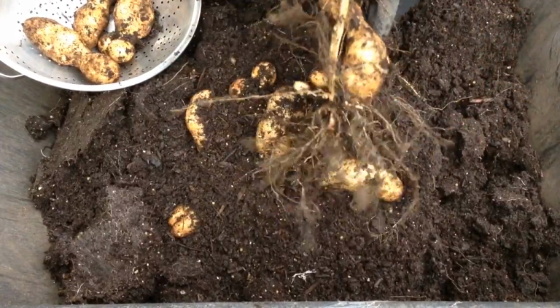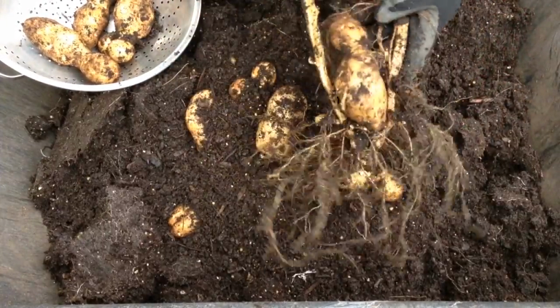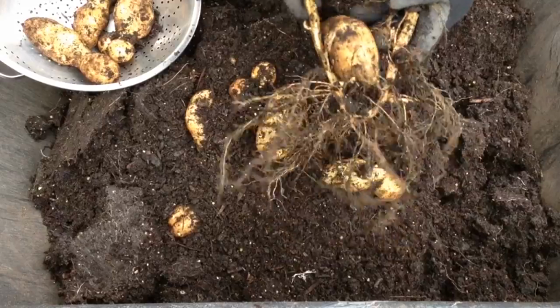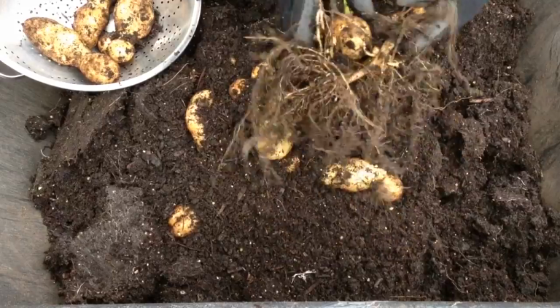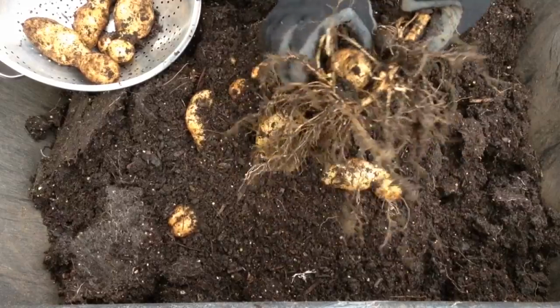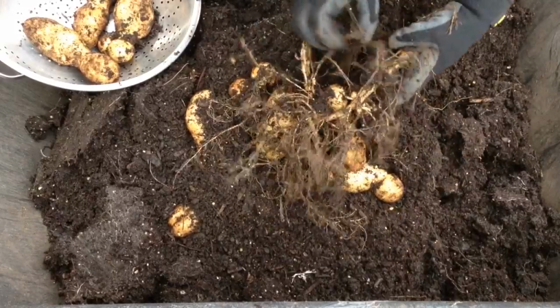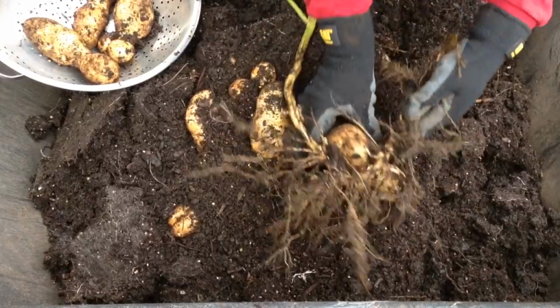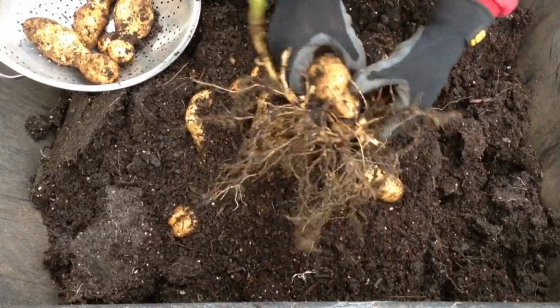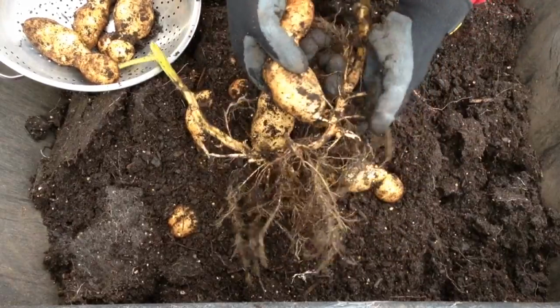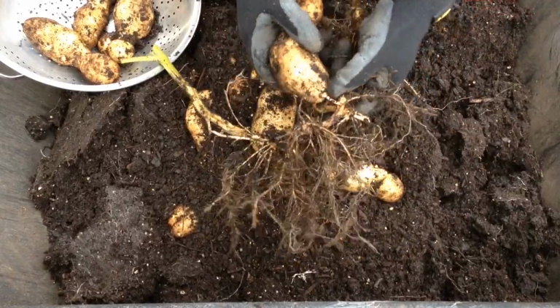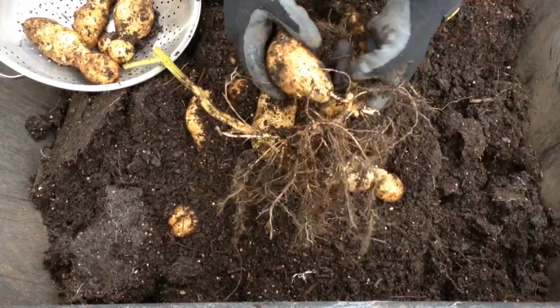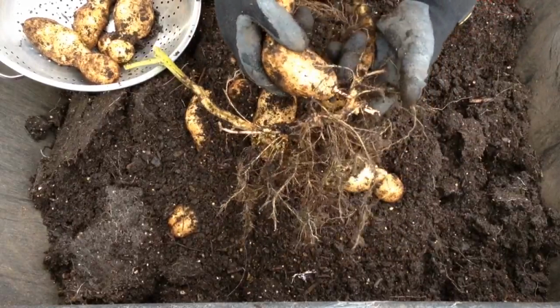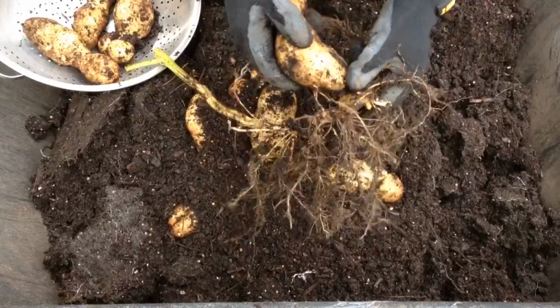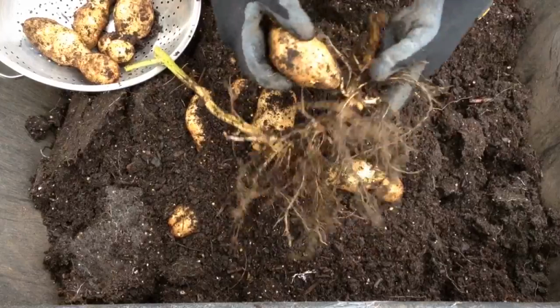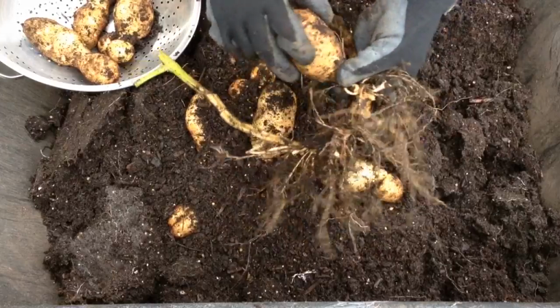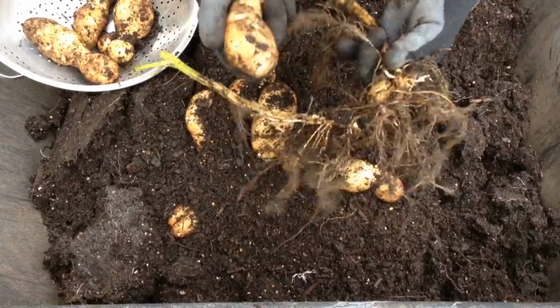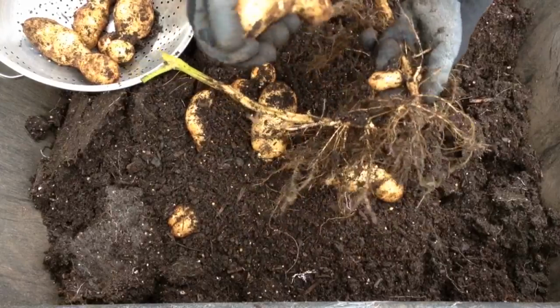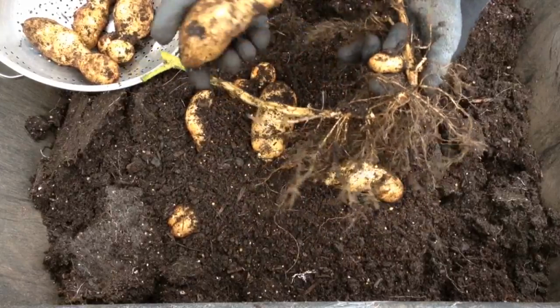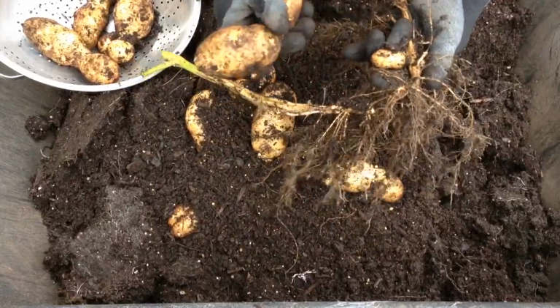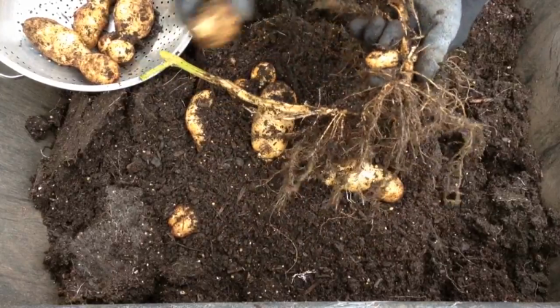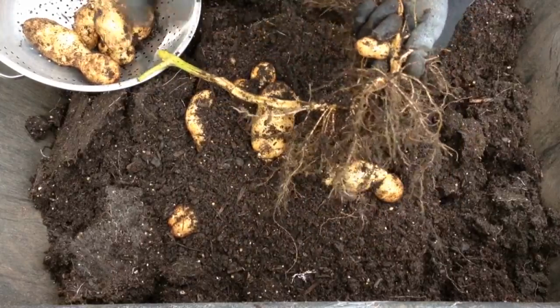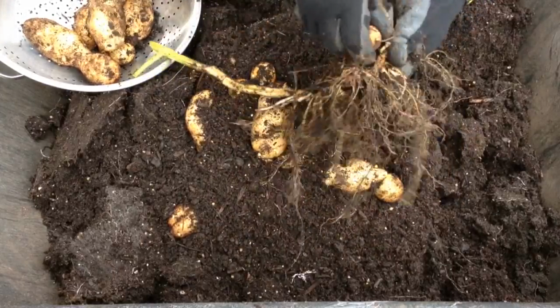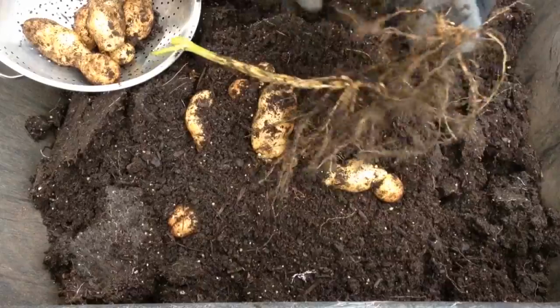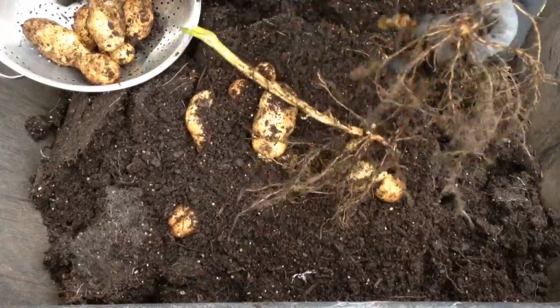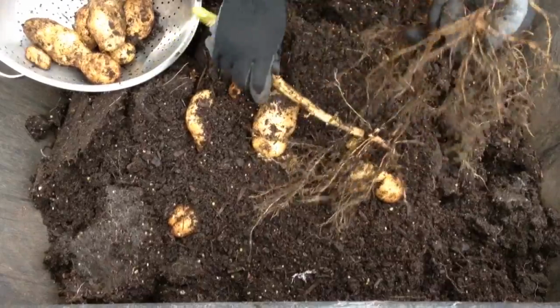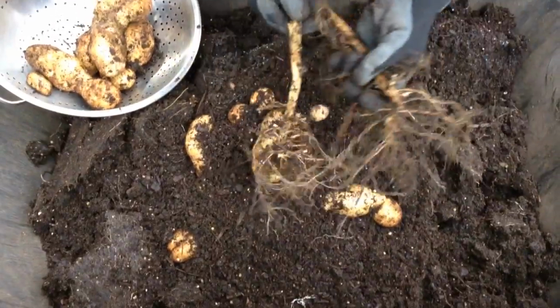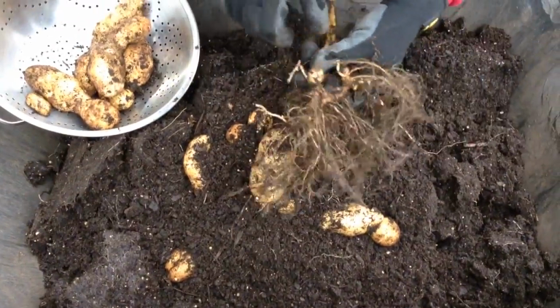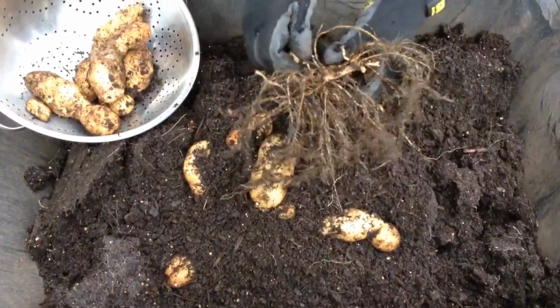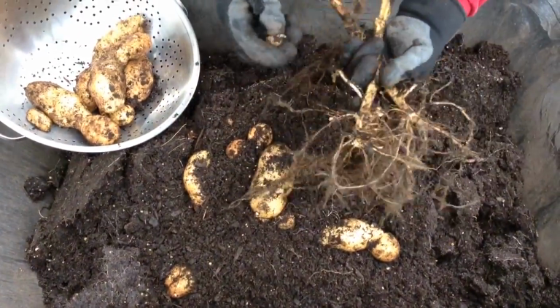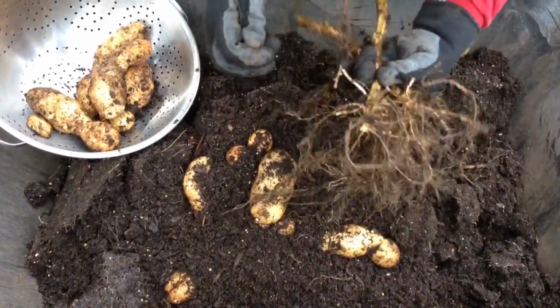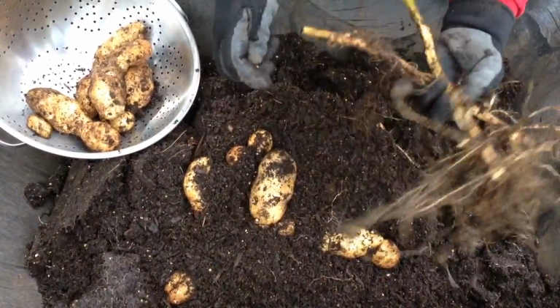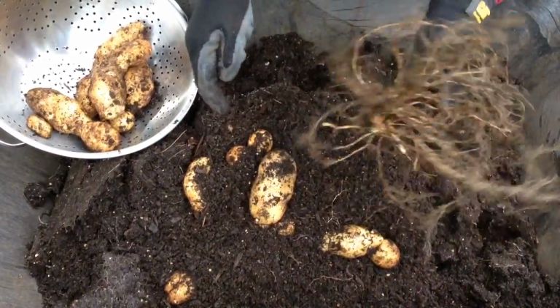You can see how they grow on these specialized roots called stolons — they come off of the main branch. Every potato you find in a store will have come from something like that. A few little ones, but not too many.